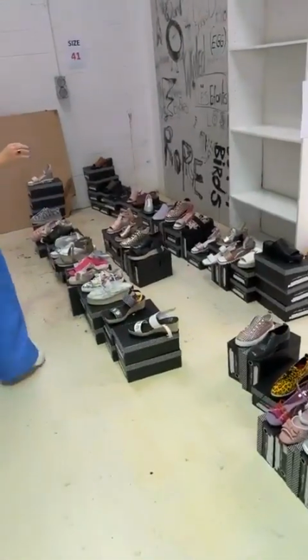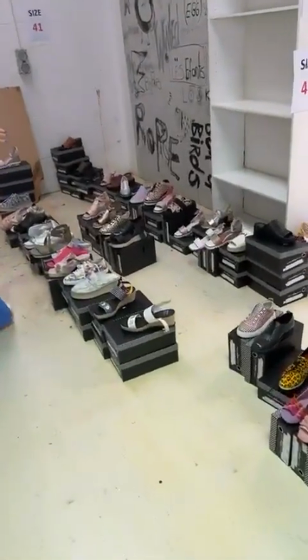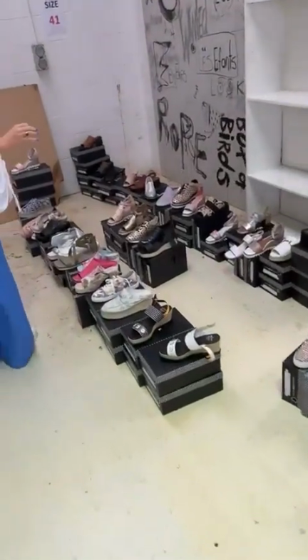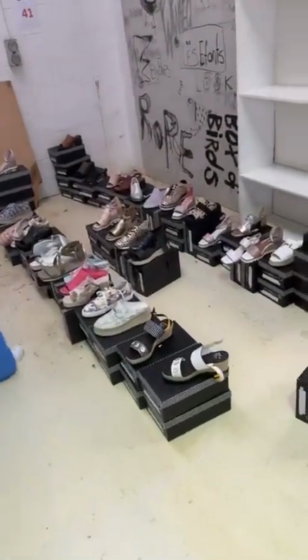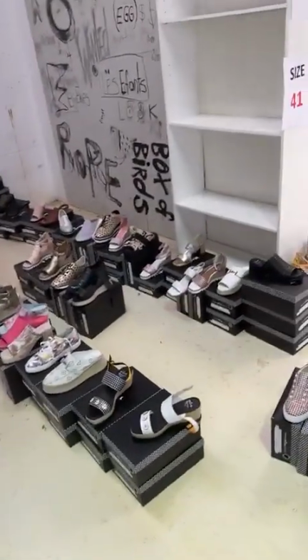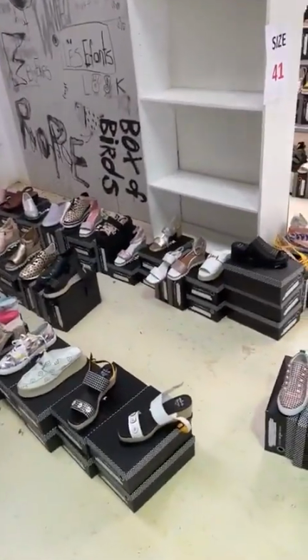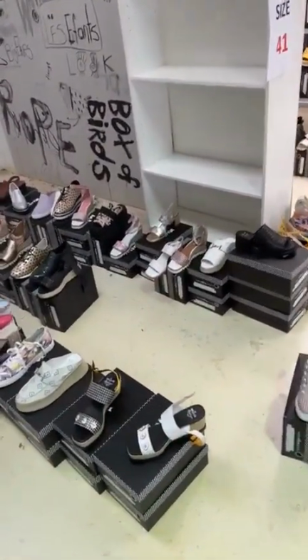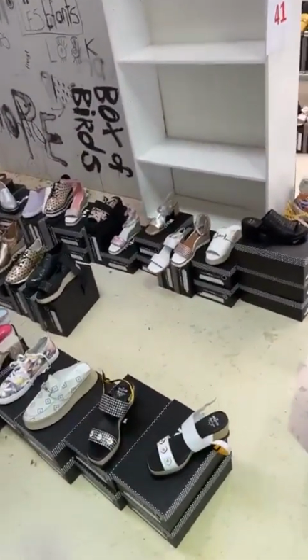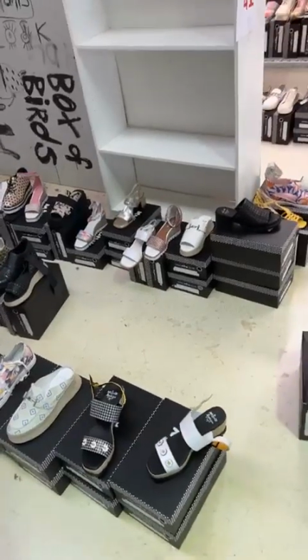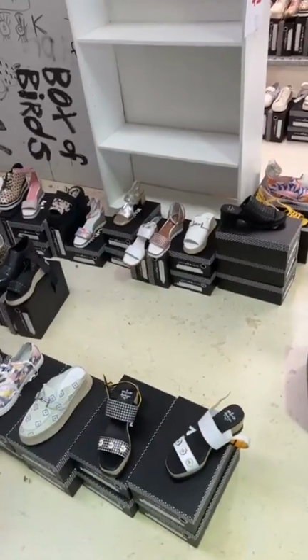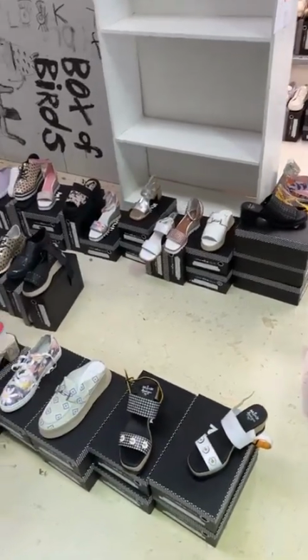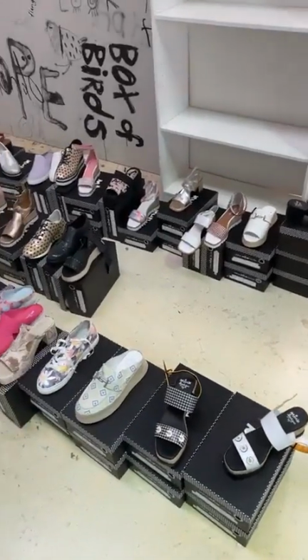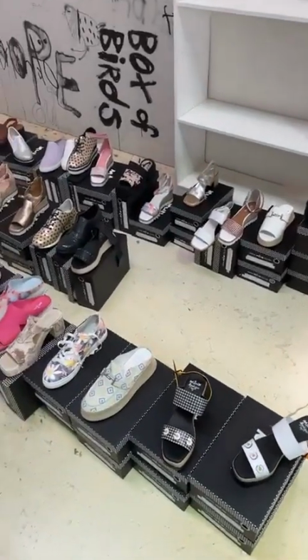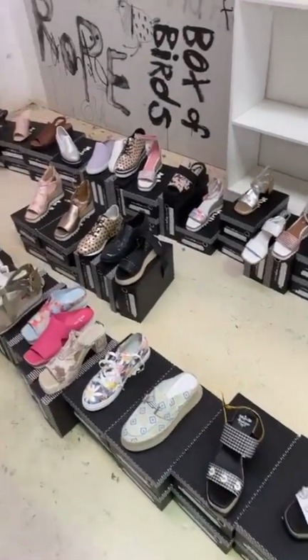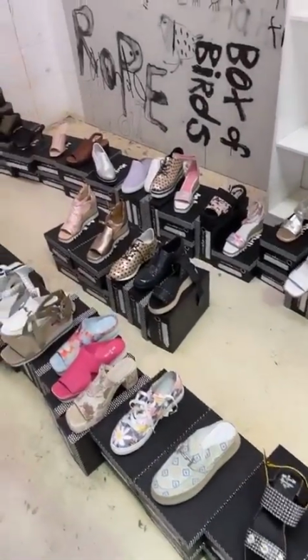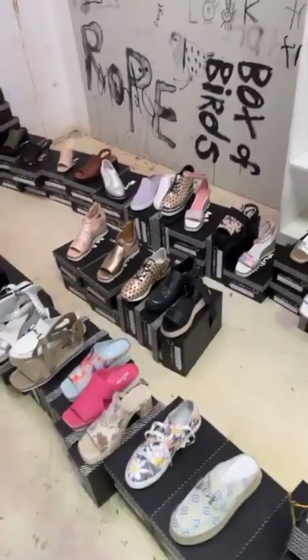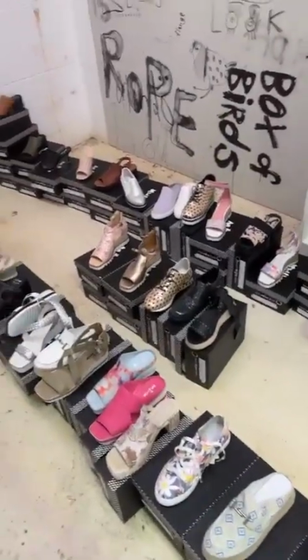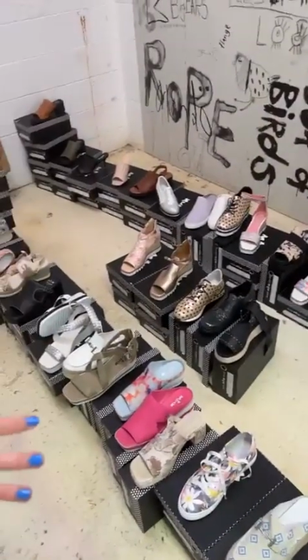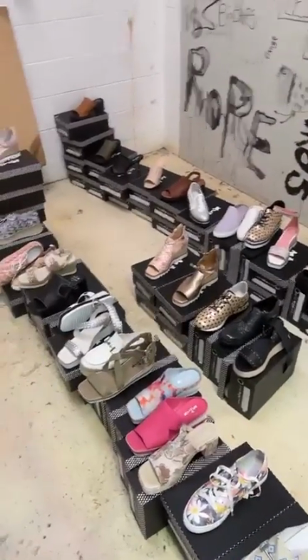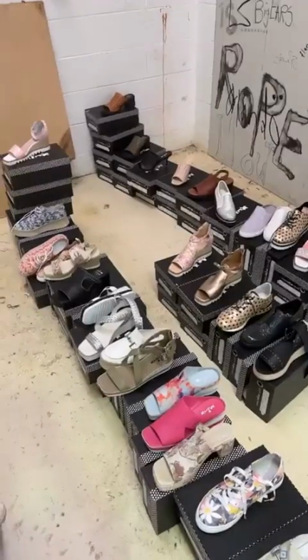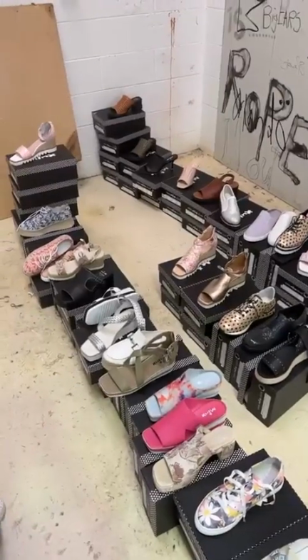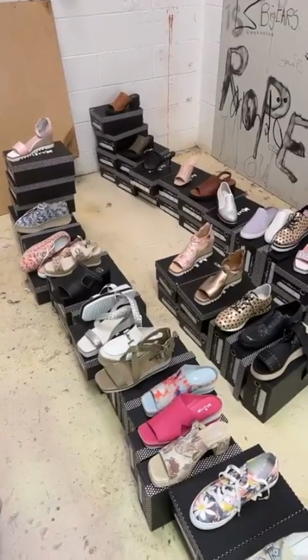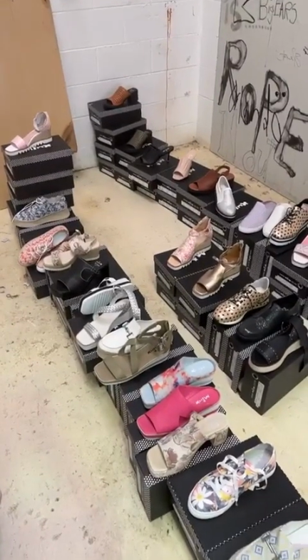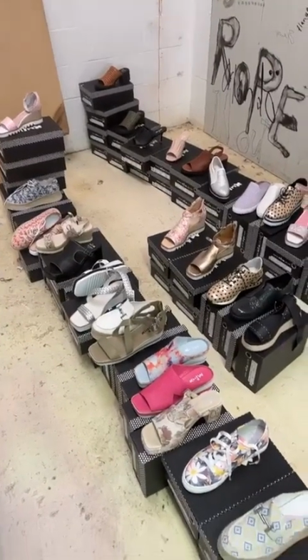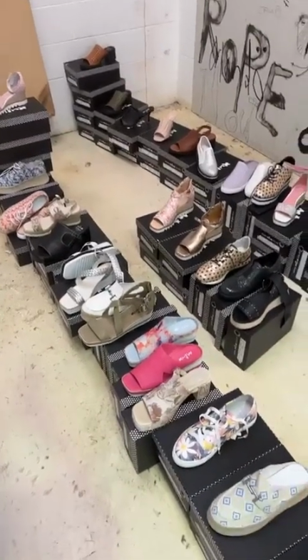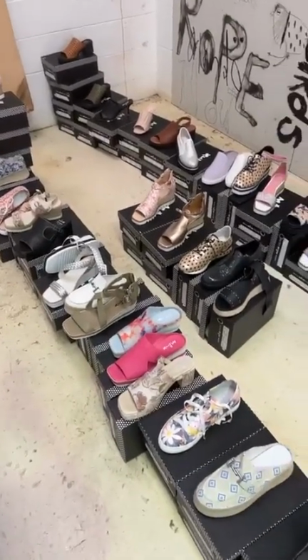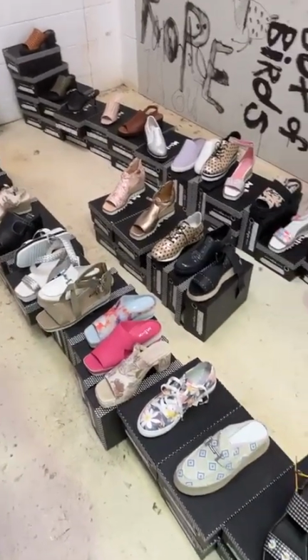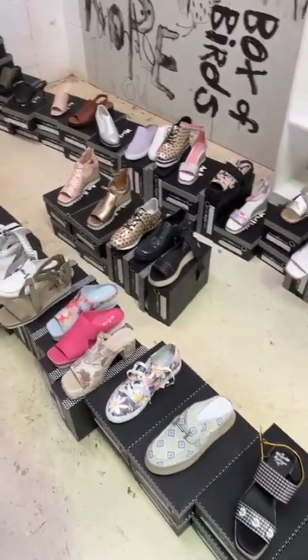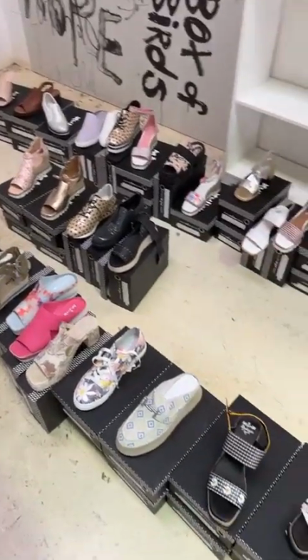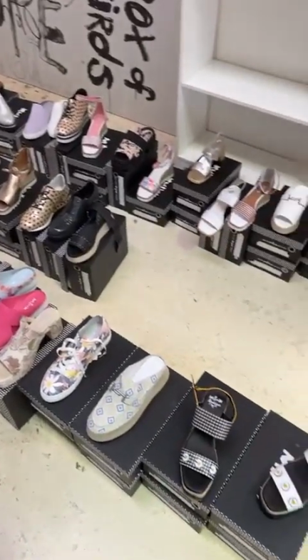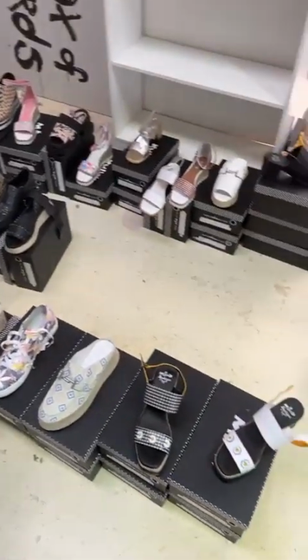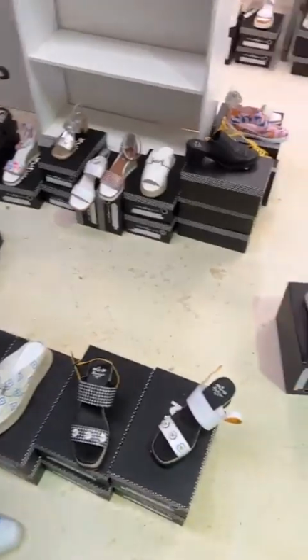Down here are 41s — sorry, we're skipping a little bit out of order. Still a lot of 41s, ladies. There's probably still about 40 pairs of 41s there.